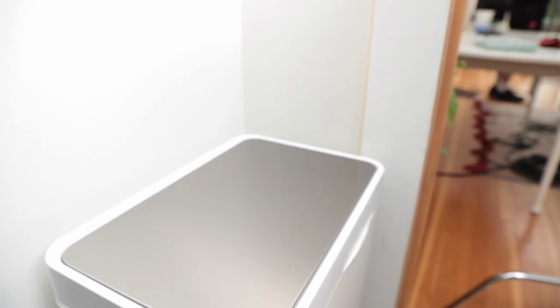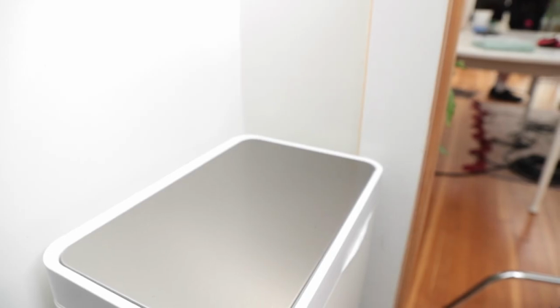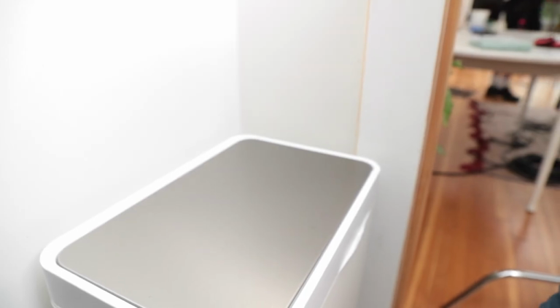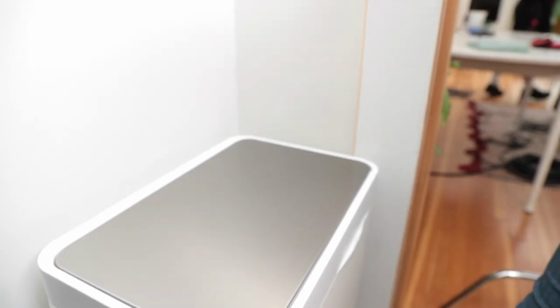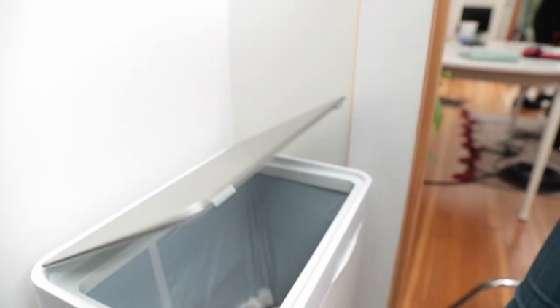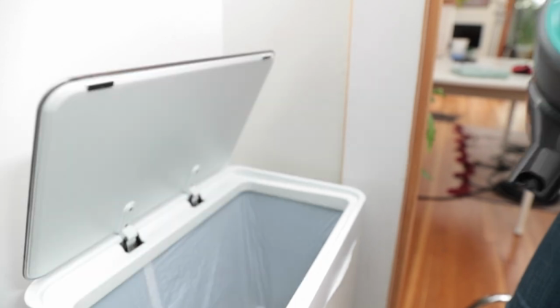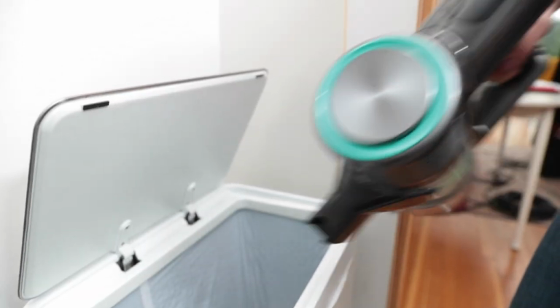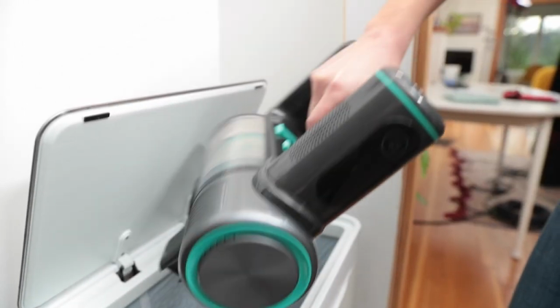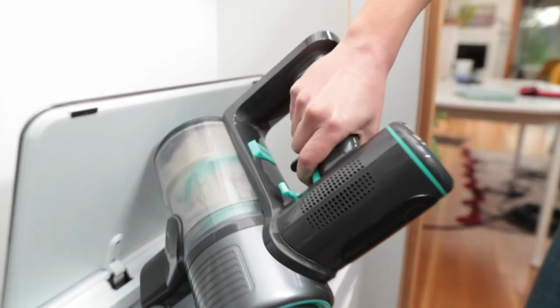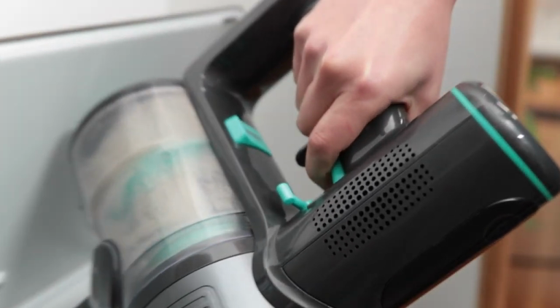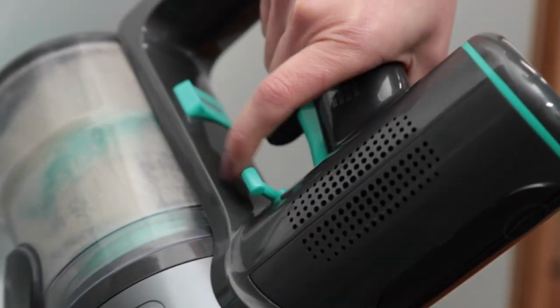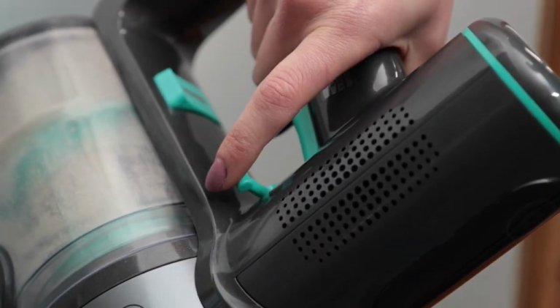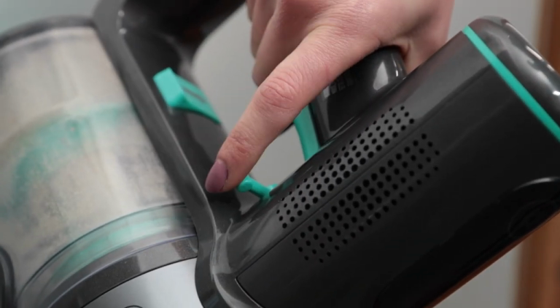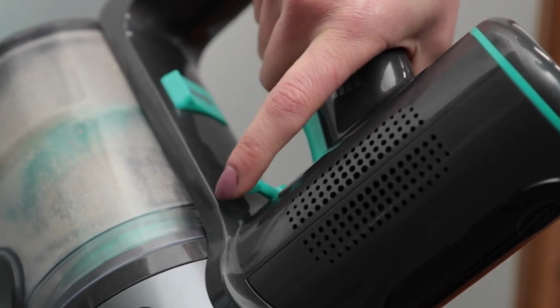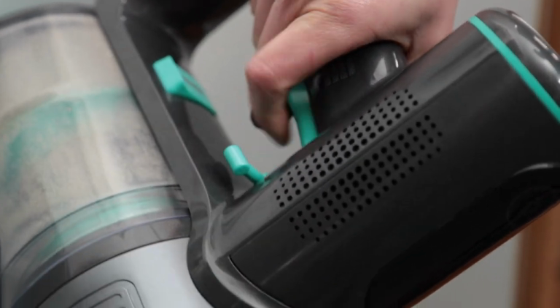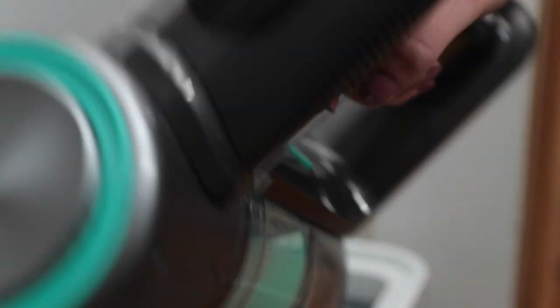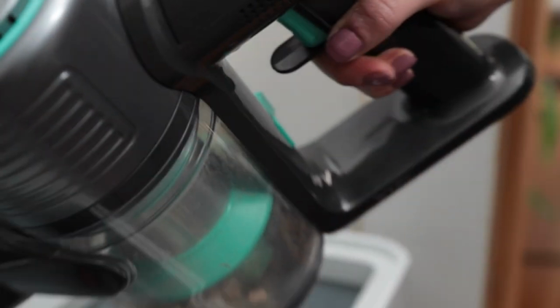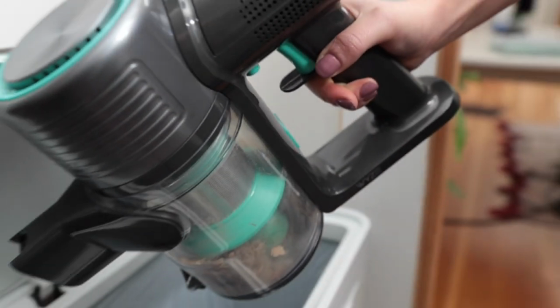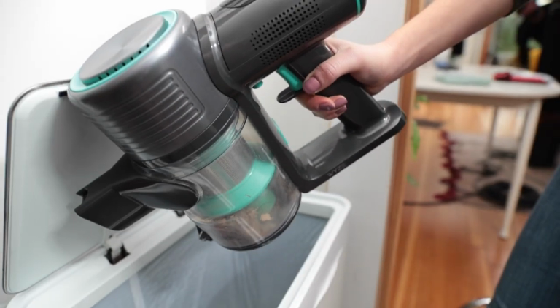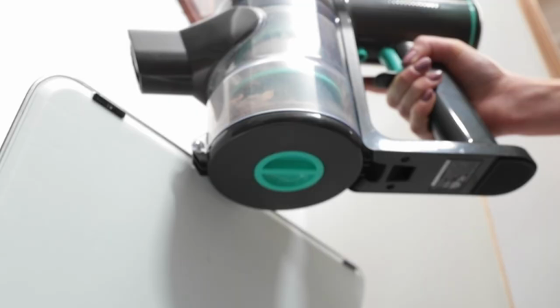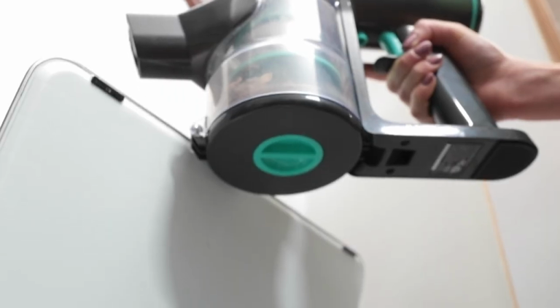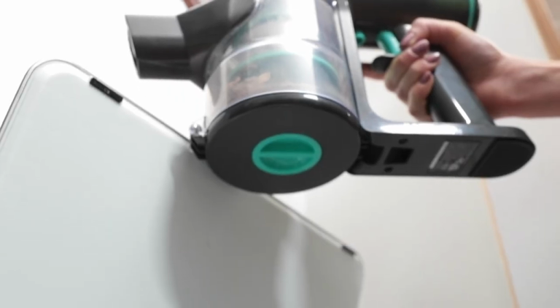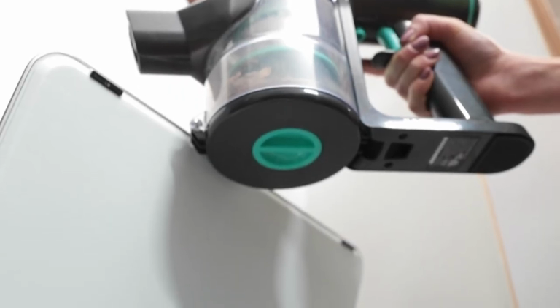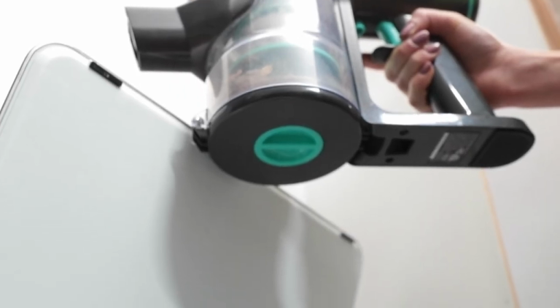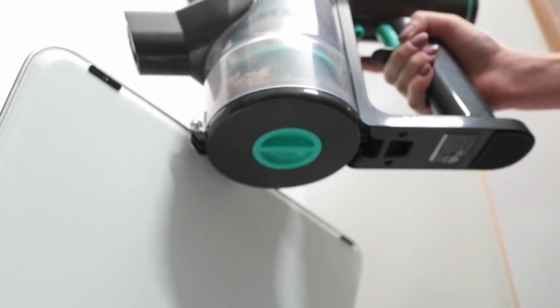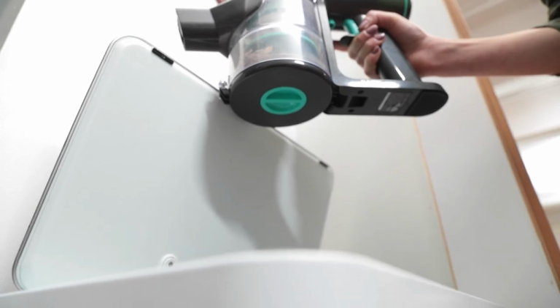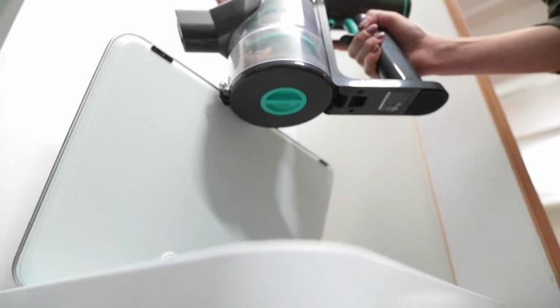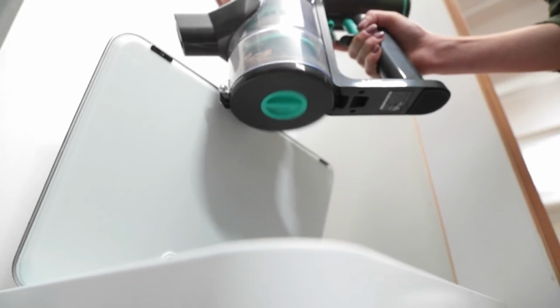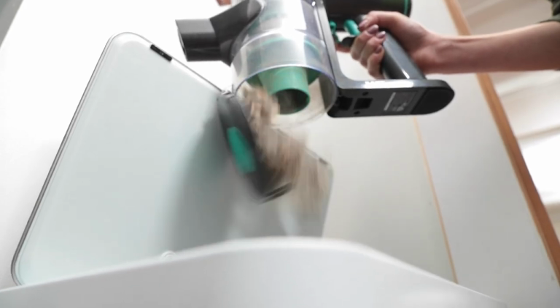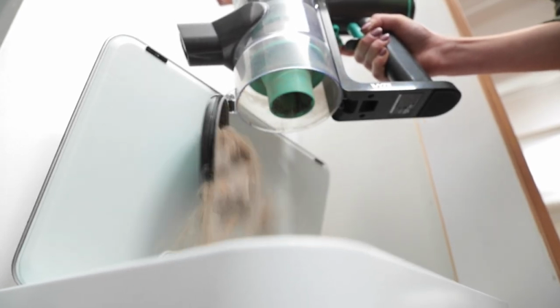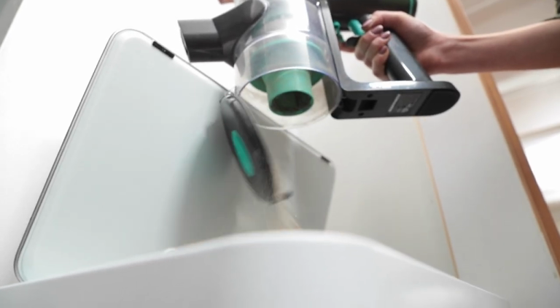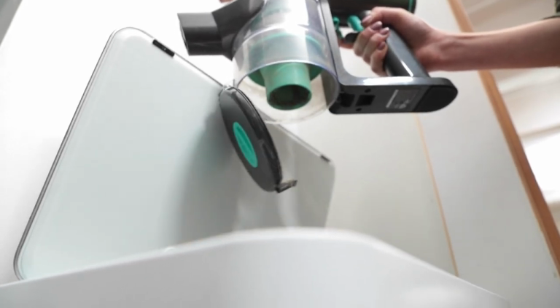To empty the dust cup, hold your Wyze Cordless Vacuum over a trash bin and pull back the one-touch release lever. The dust cup cover — really just an upside-down lid on the bottom of the dust cup — will drop open and release the collected debris.